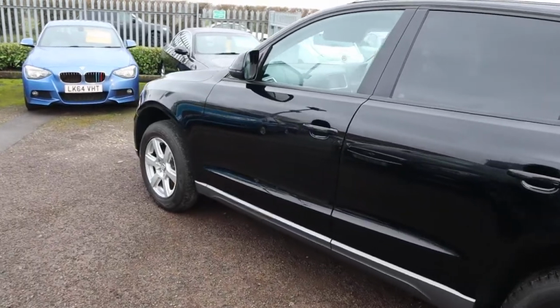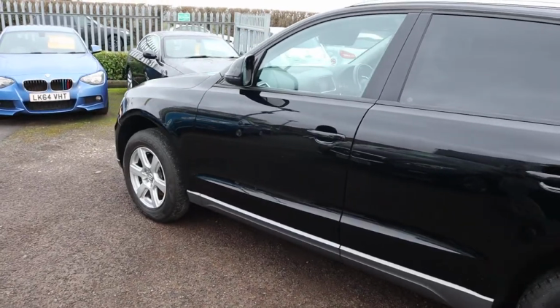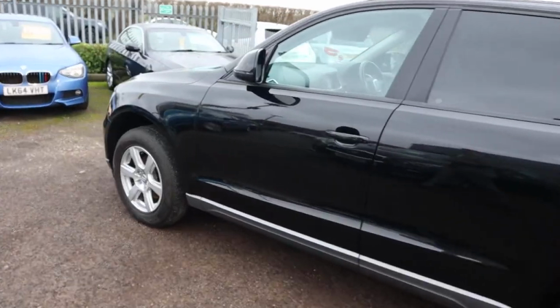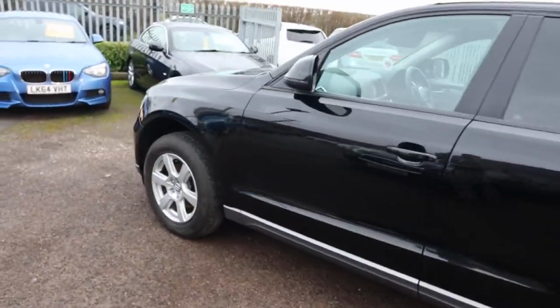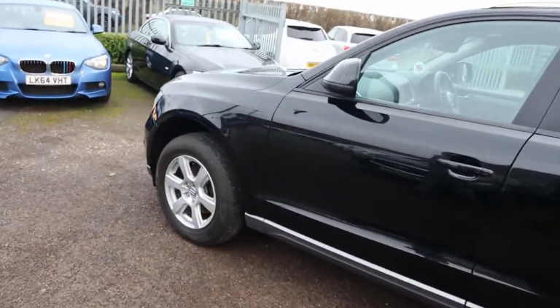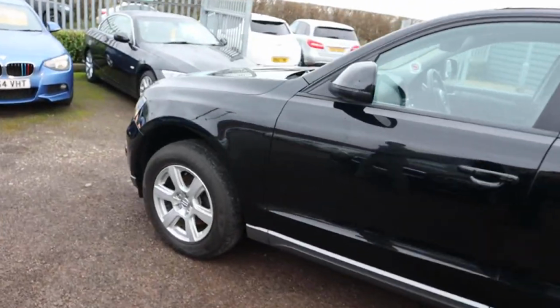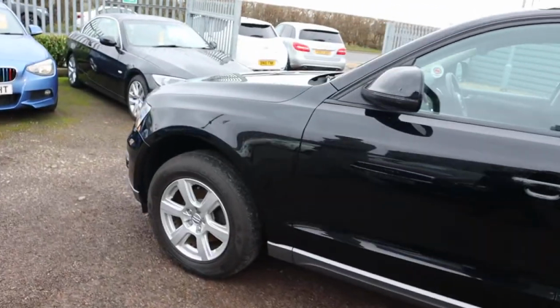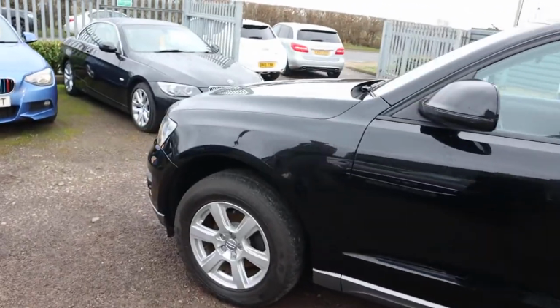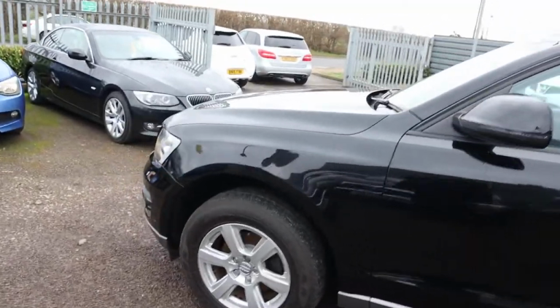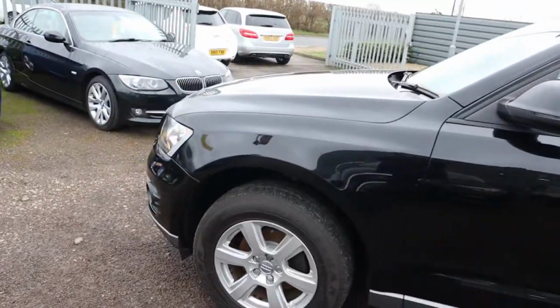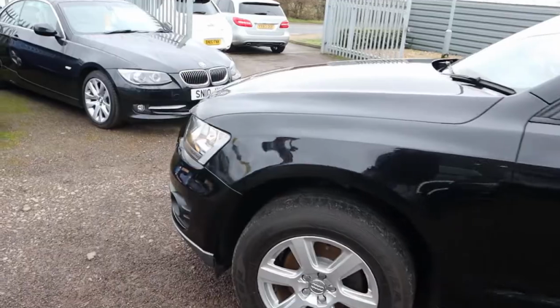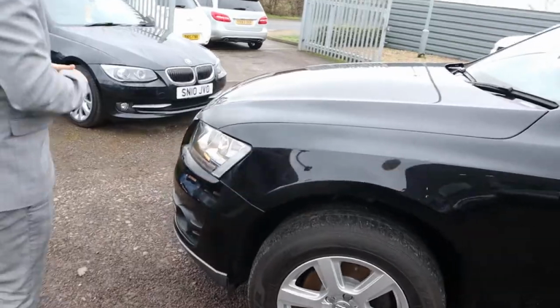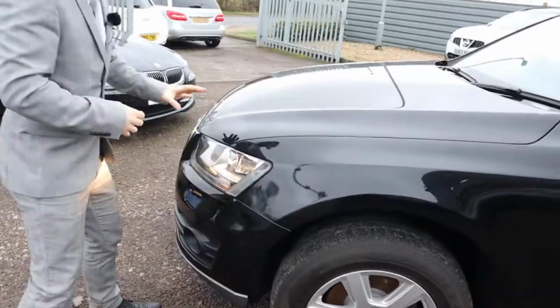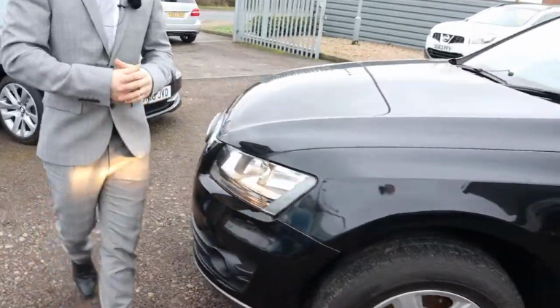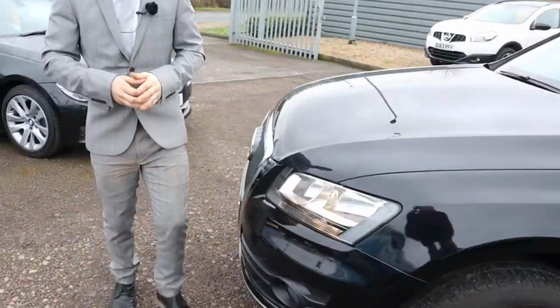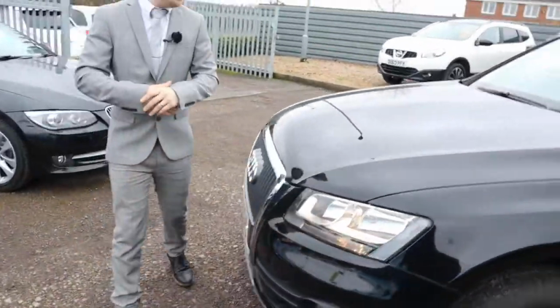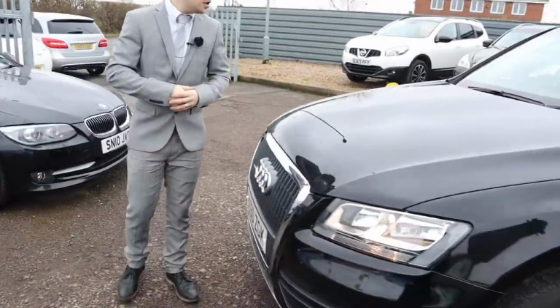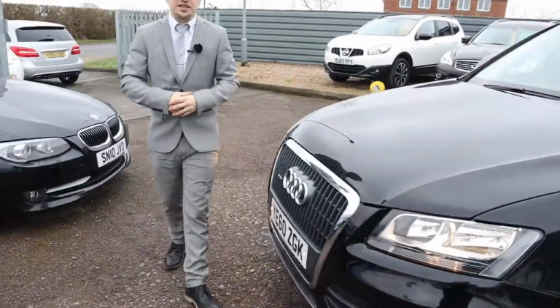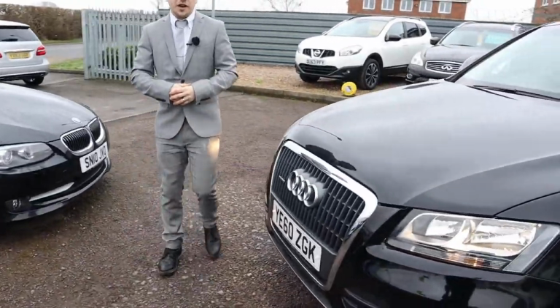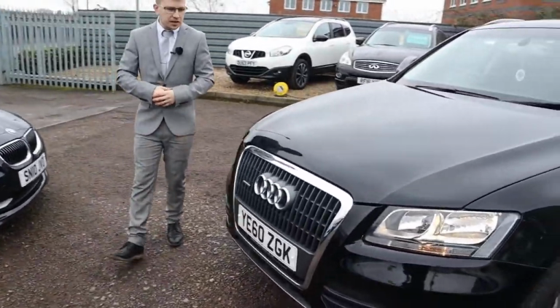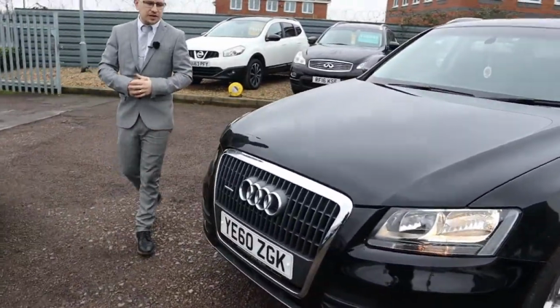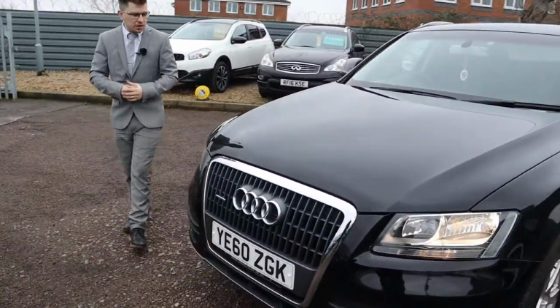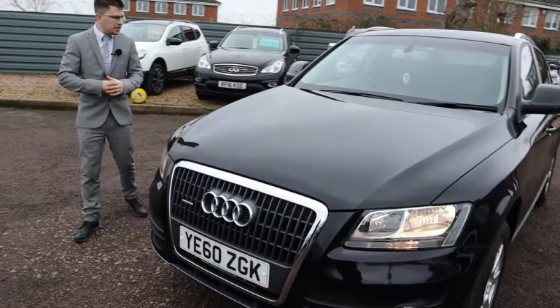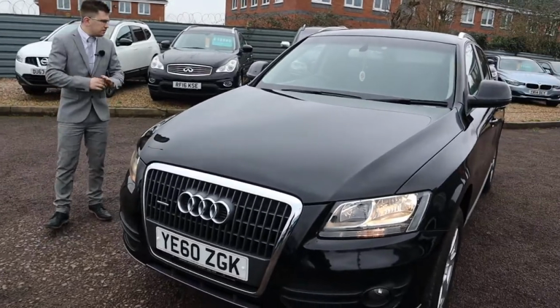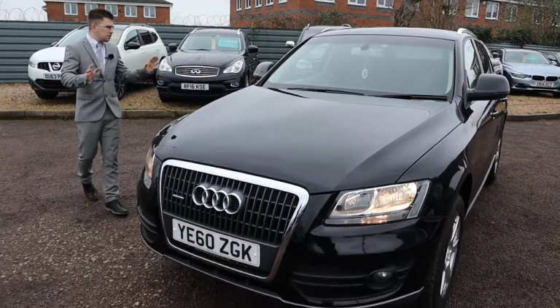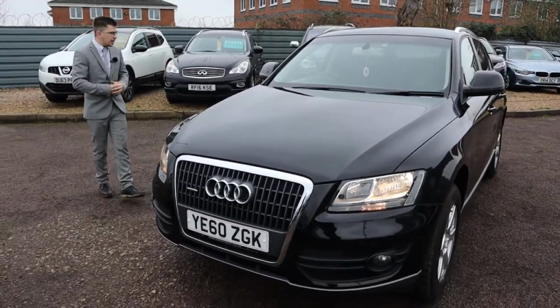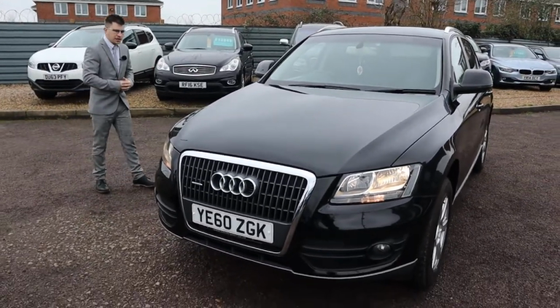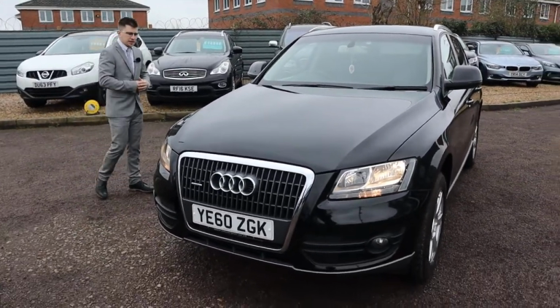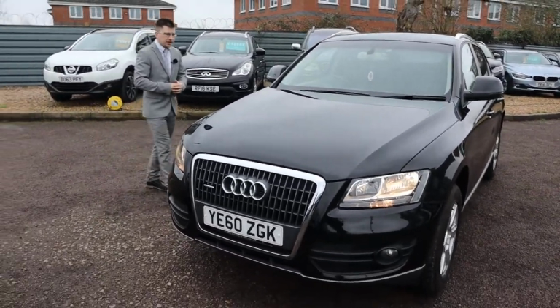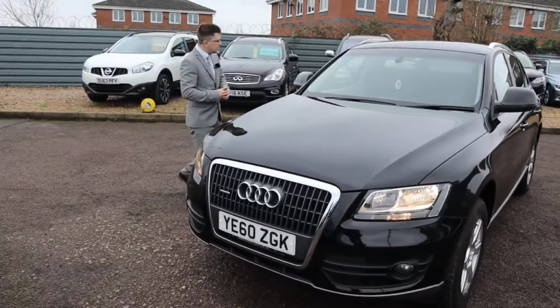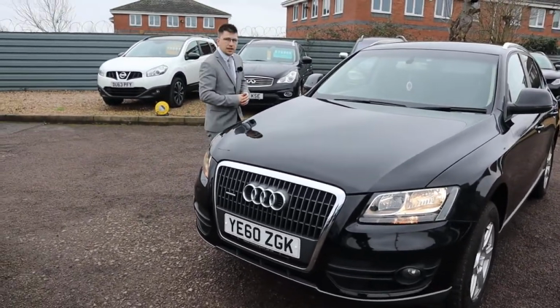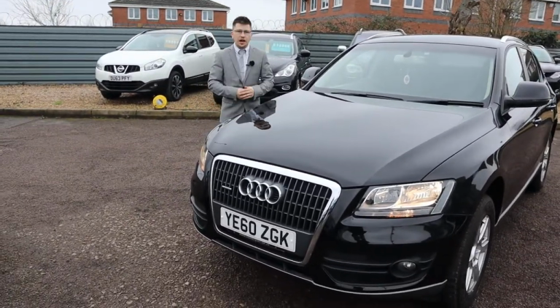We actually took this car in as a part exchange. The gentleman that part exchanged it bought another Q5, so he really just likes his Q5s. He looked after this one to no end — anything that needed doing, he did on the car.